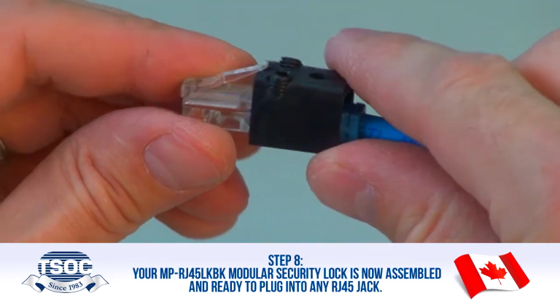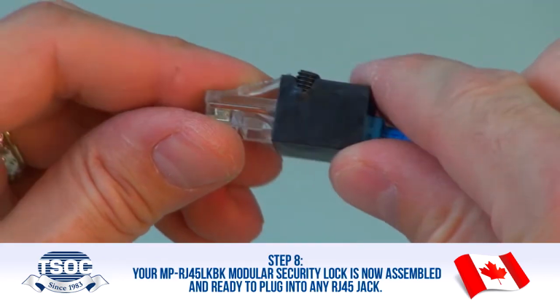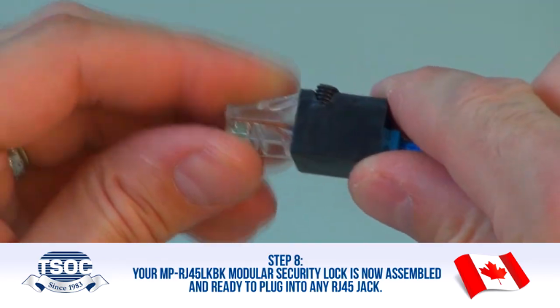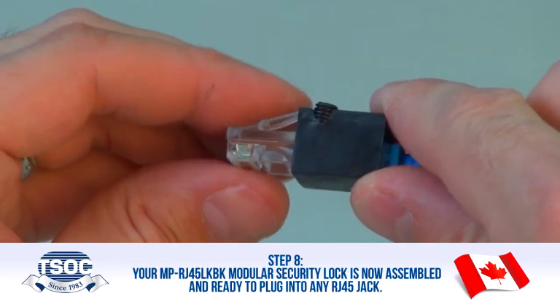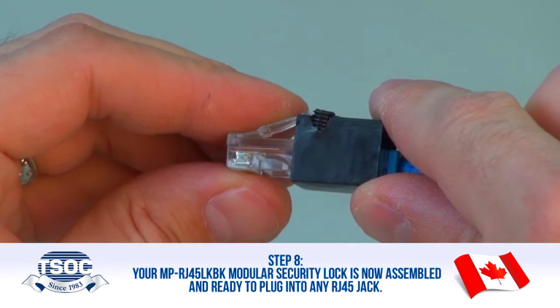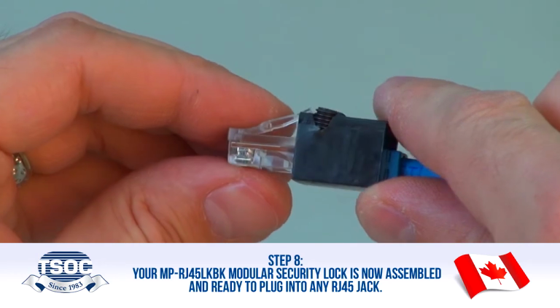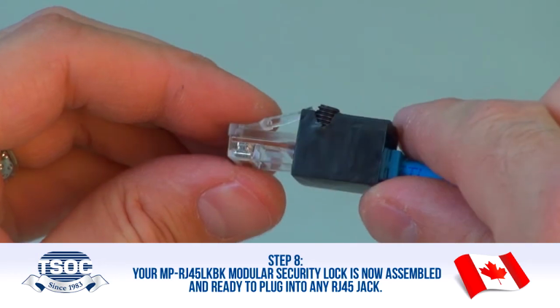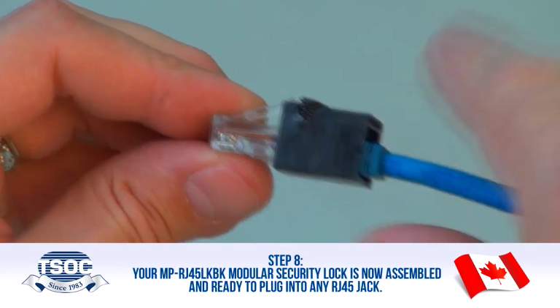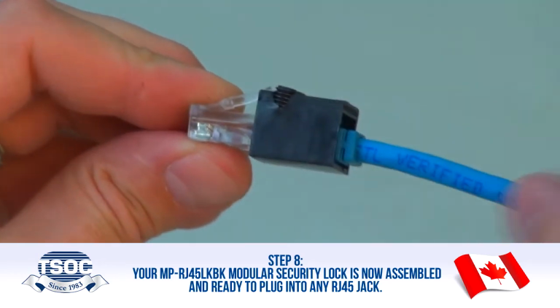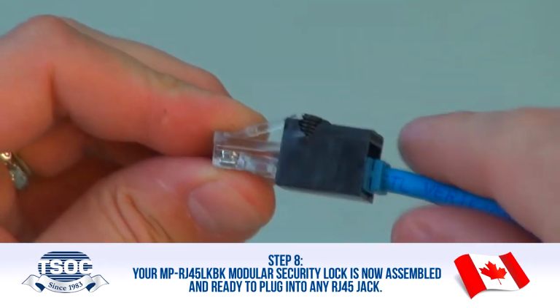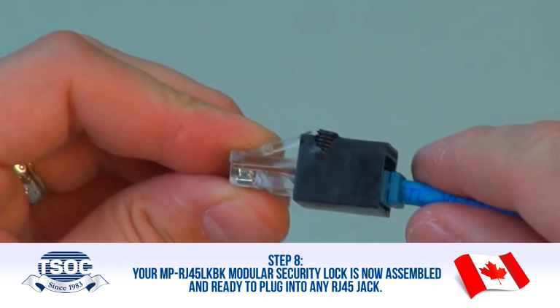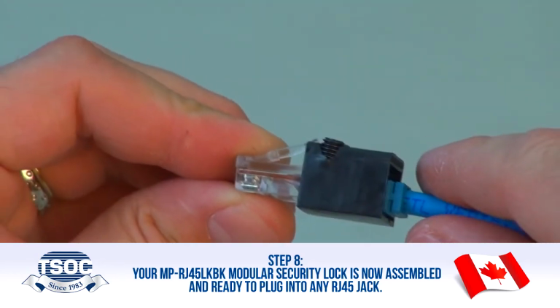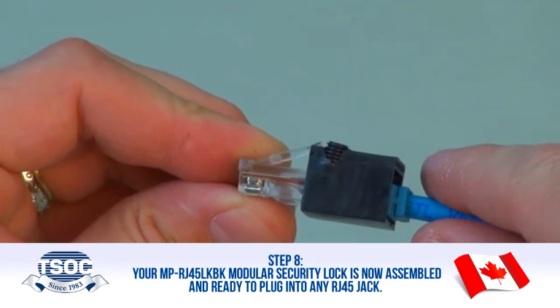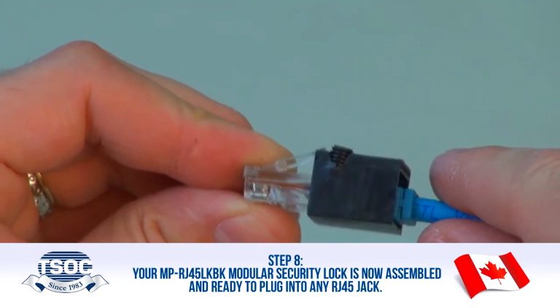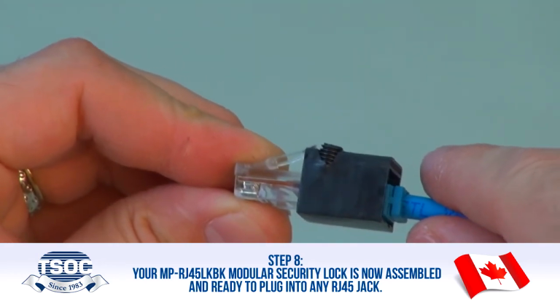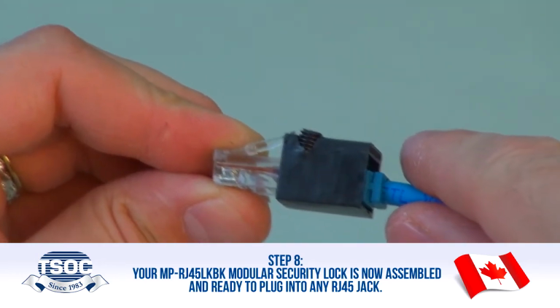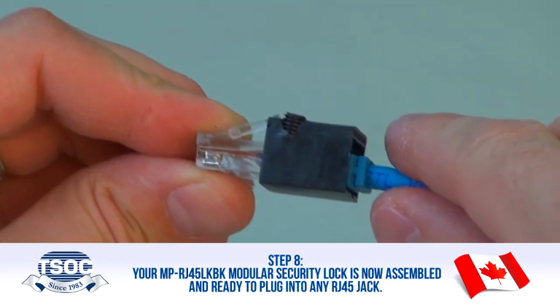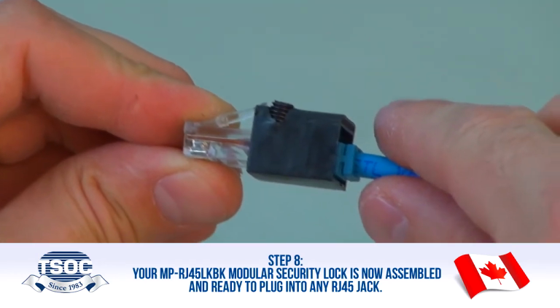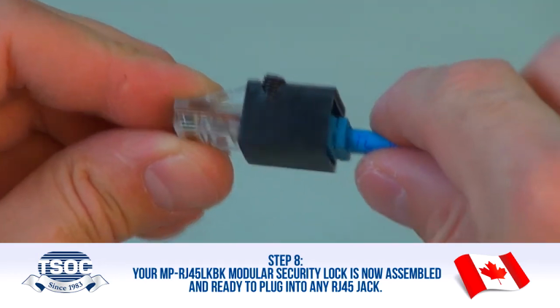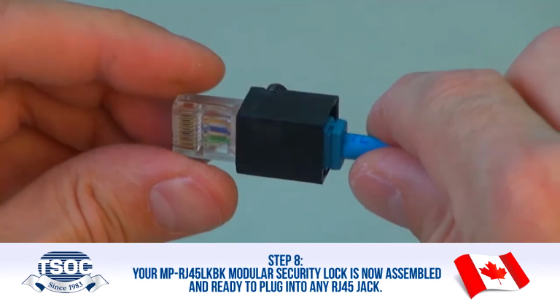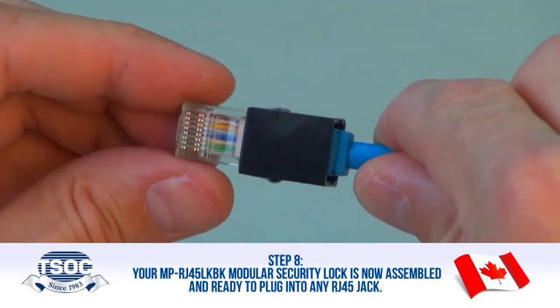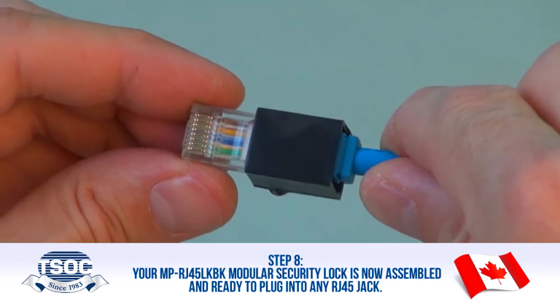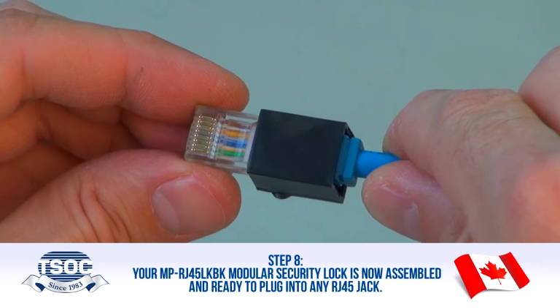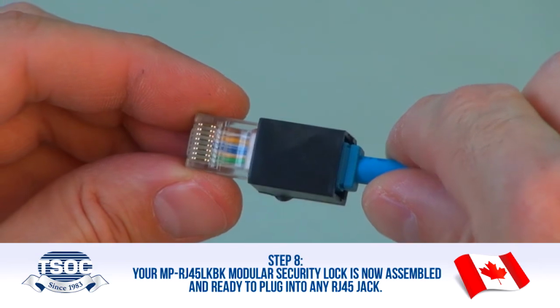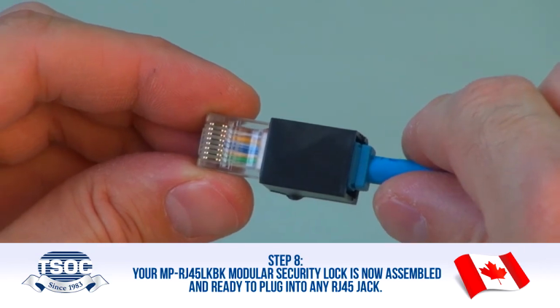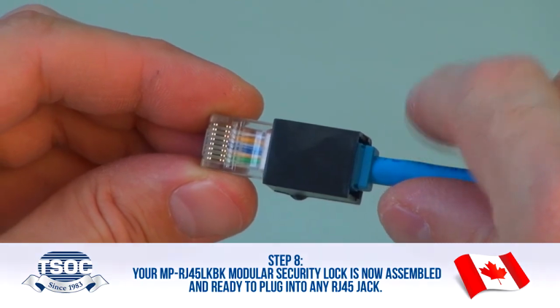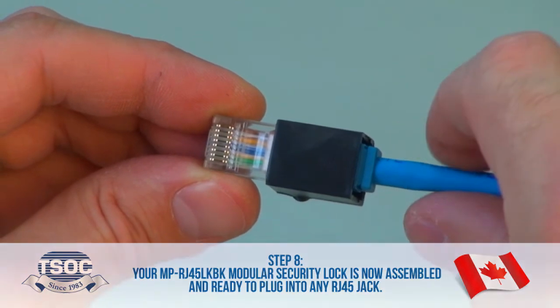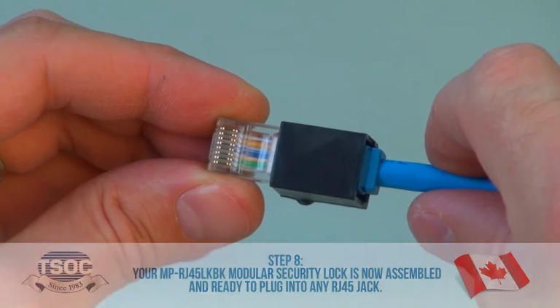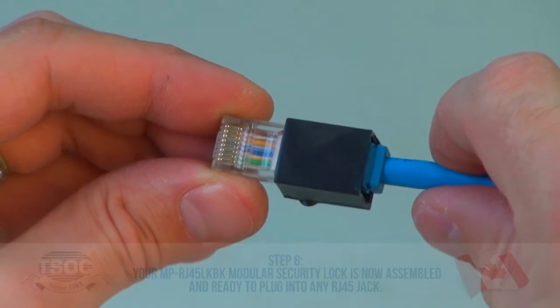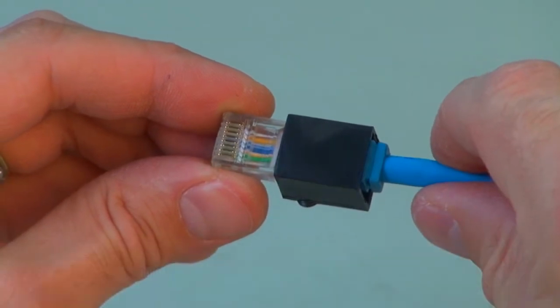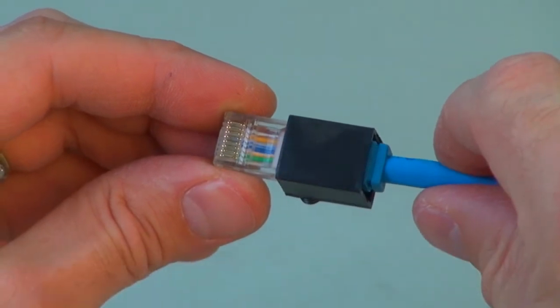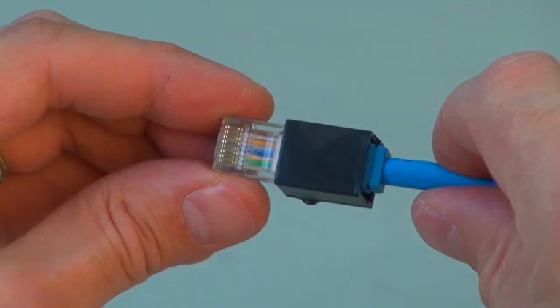Step 8: Your MP RJ45 LKBK Modular Security Lock is now assembled and ready to plug into any RJ45 jack.